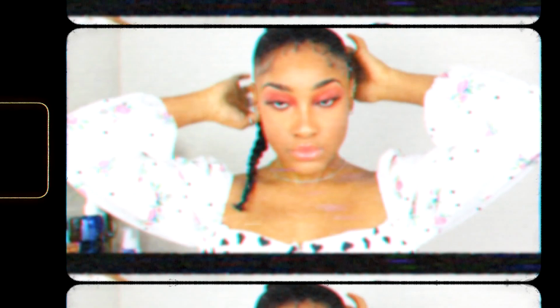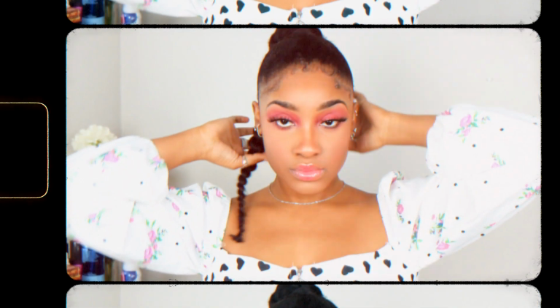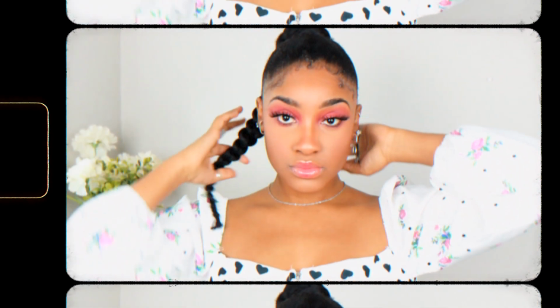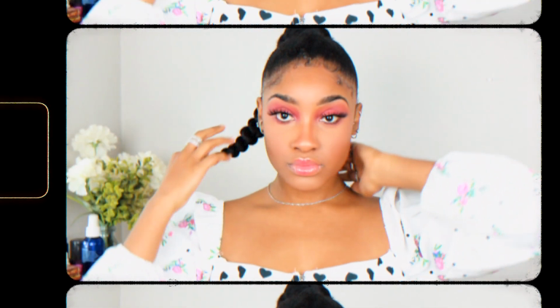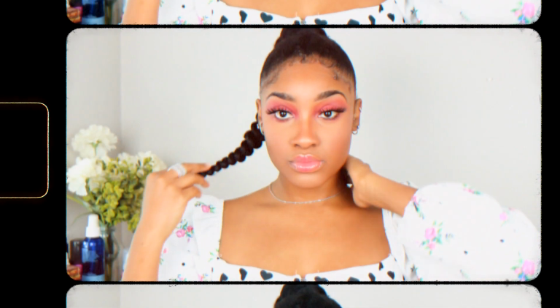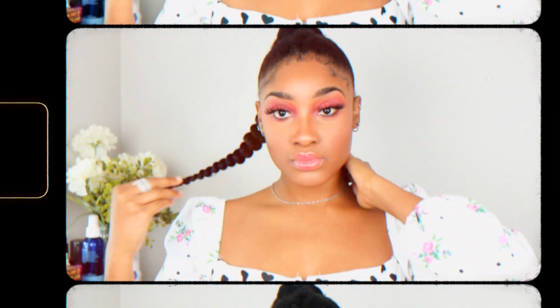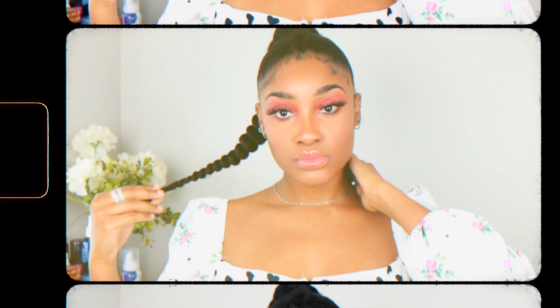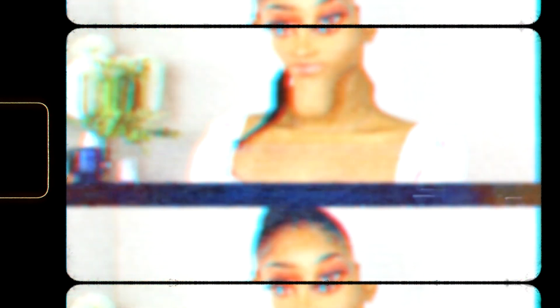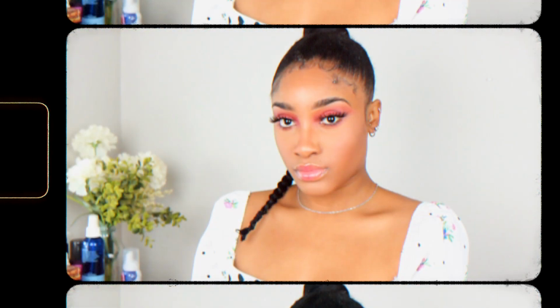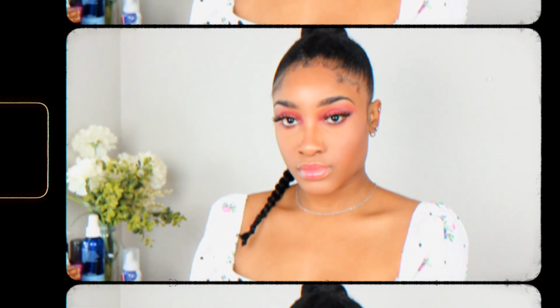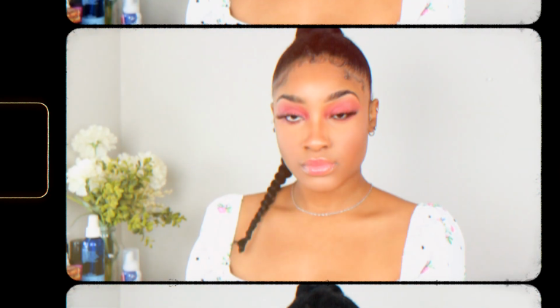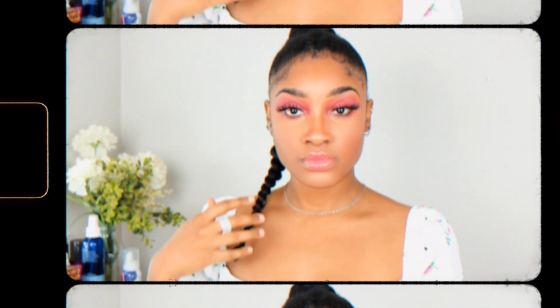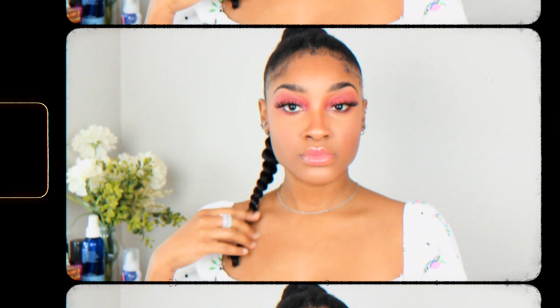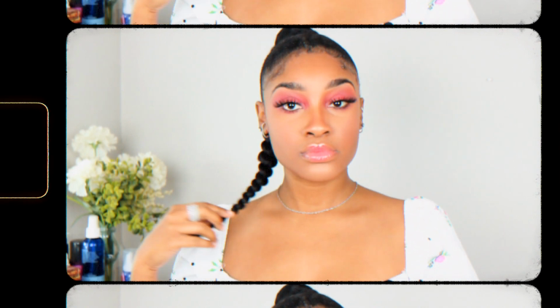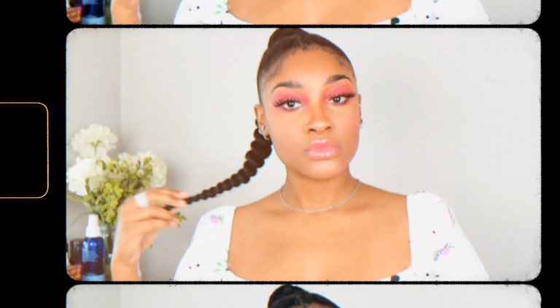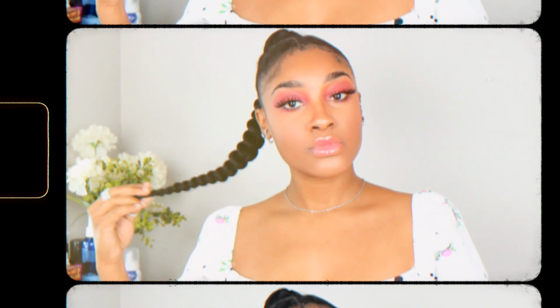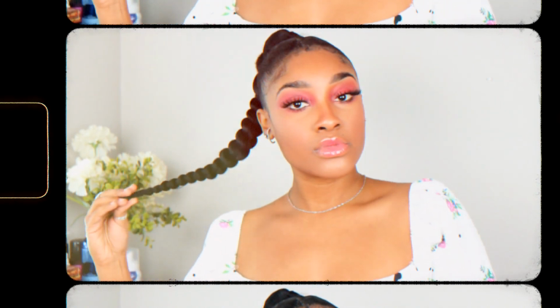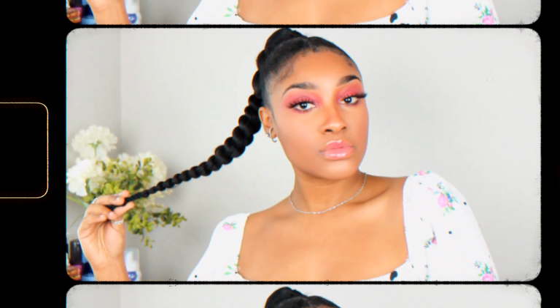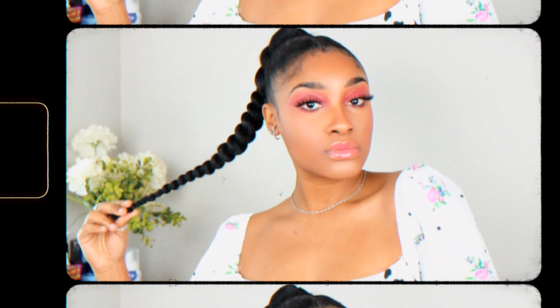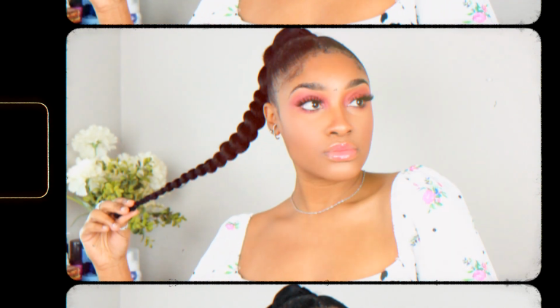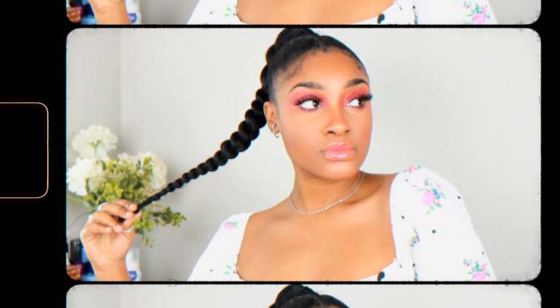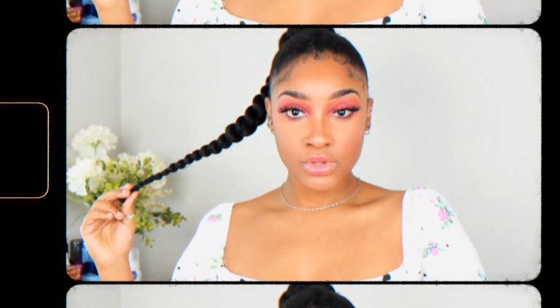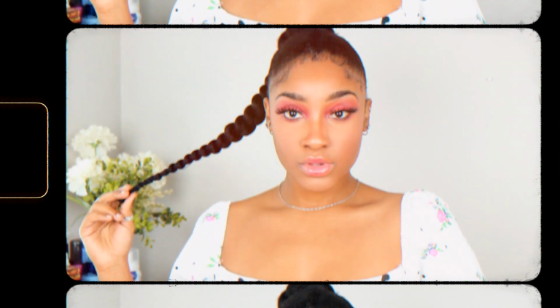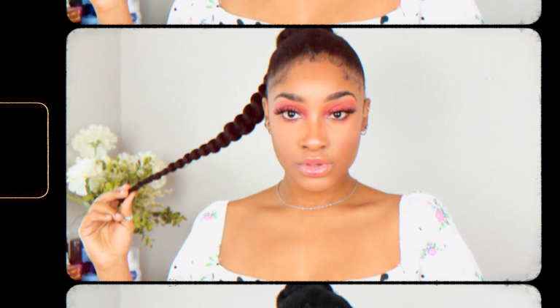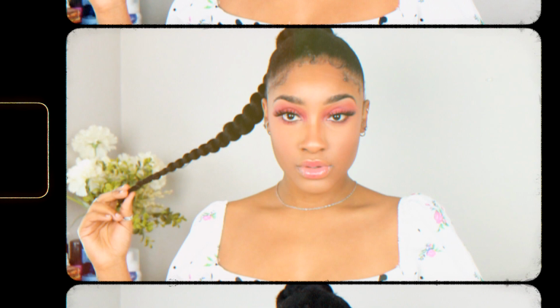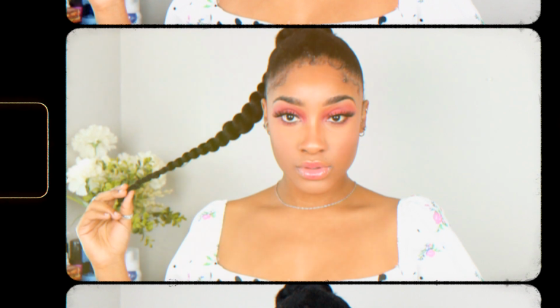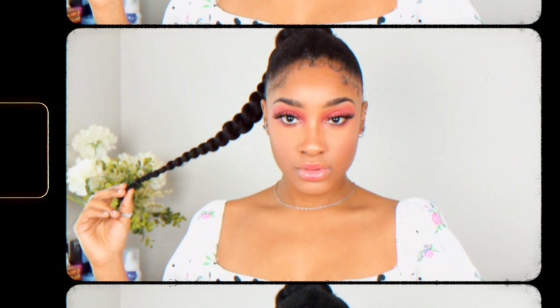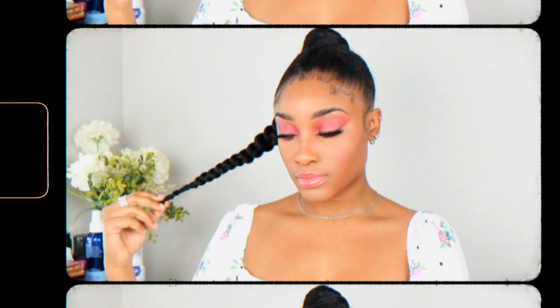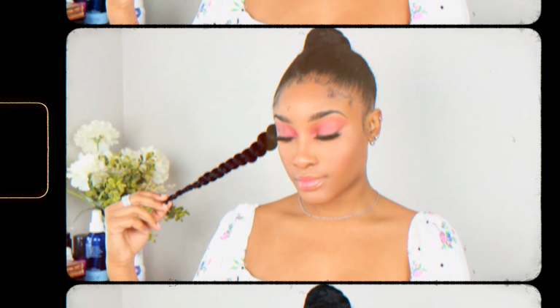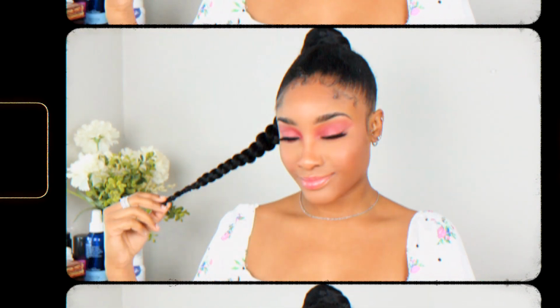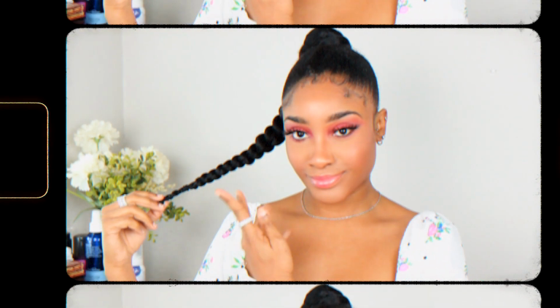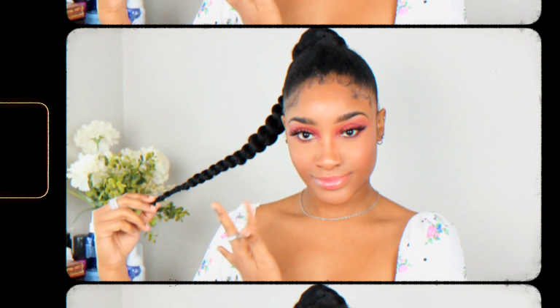Alright guys, as you can see, this style is super fabulous and simple. Once you get the braiding section down, you're going to be feeling a lot better. It's a little bit difficult, but it's just worth it when you get it together. I love you guys so much, and I'll see you in the next one. Bye.